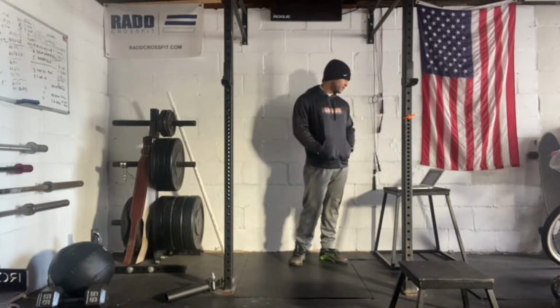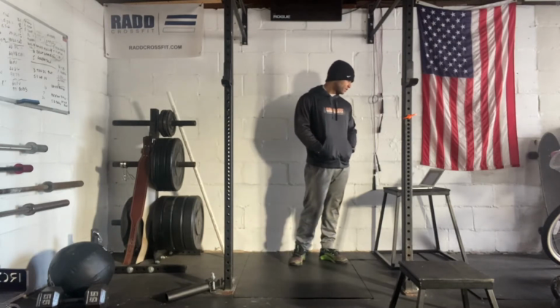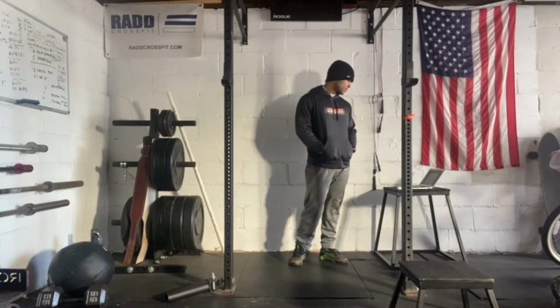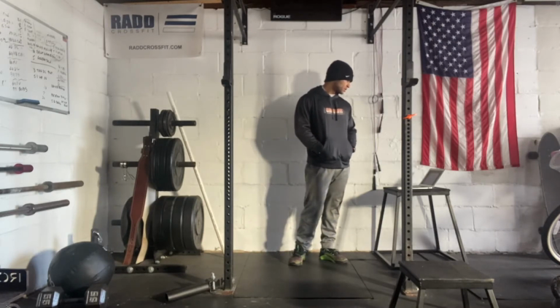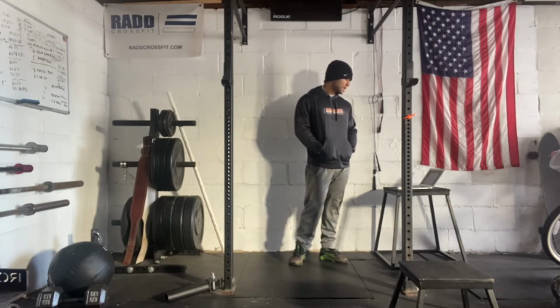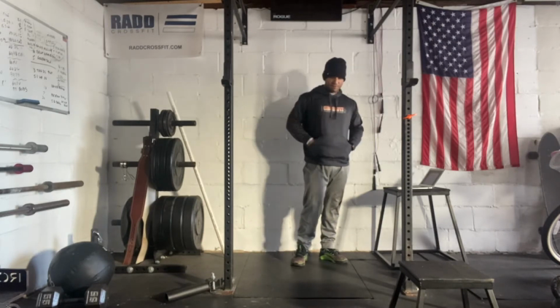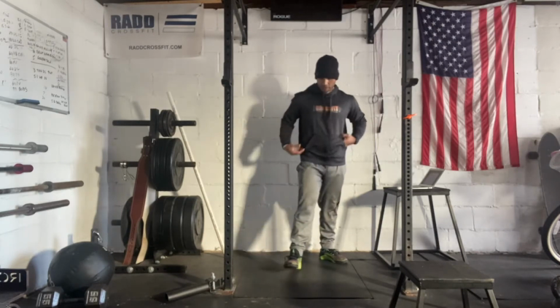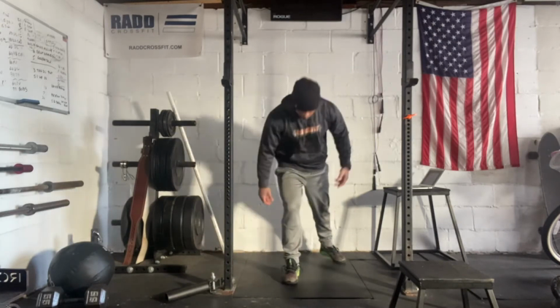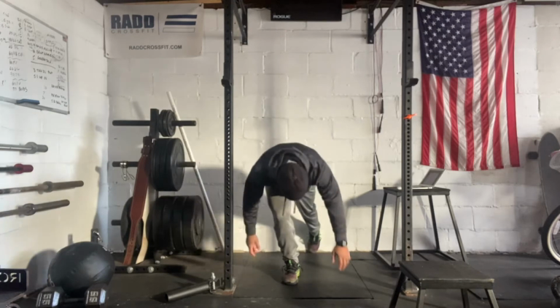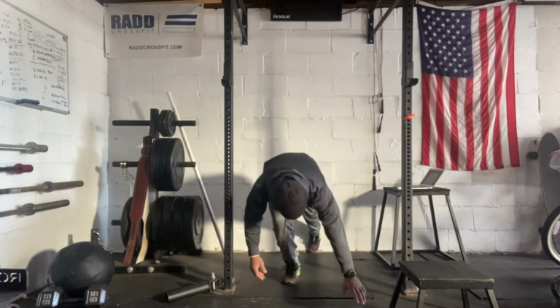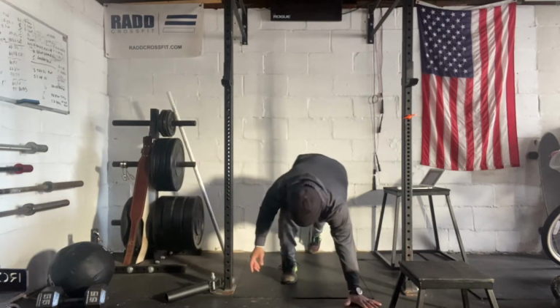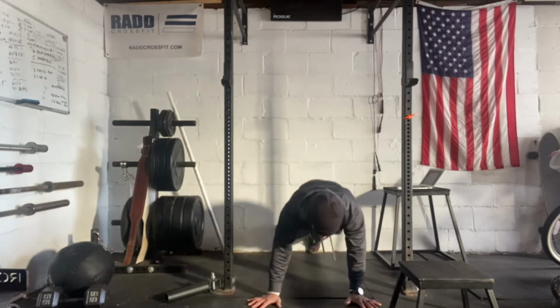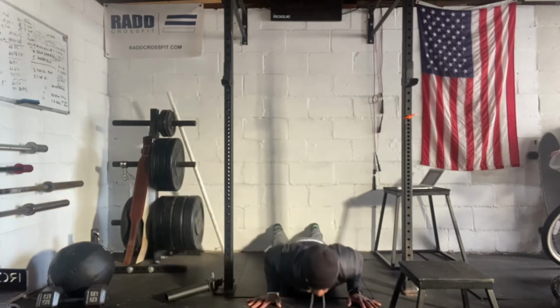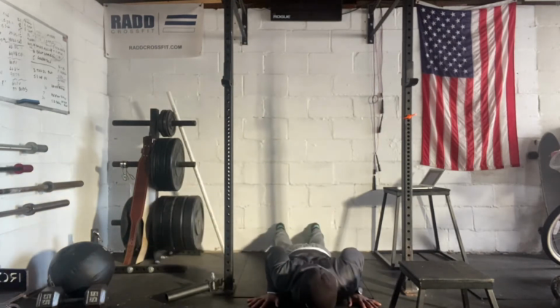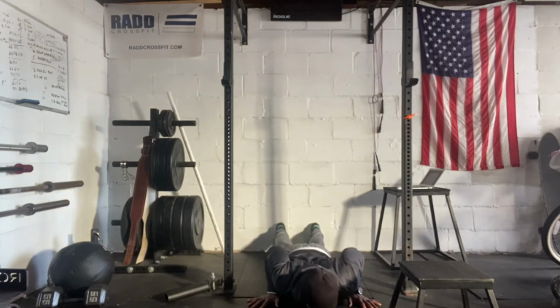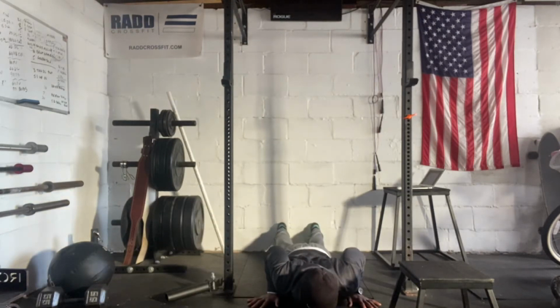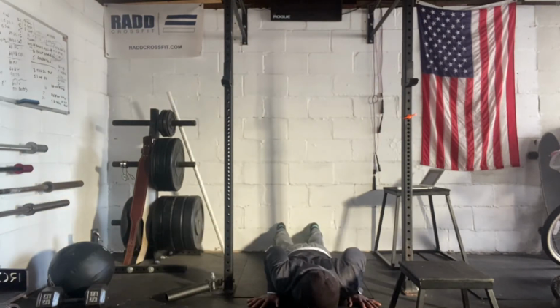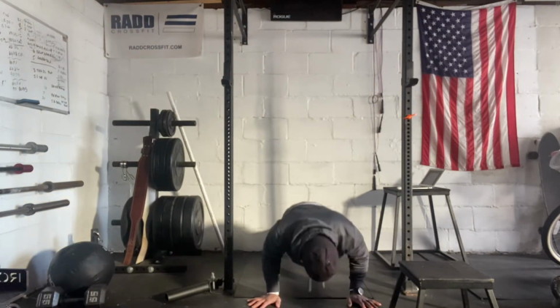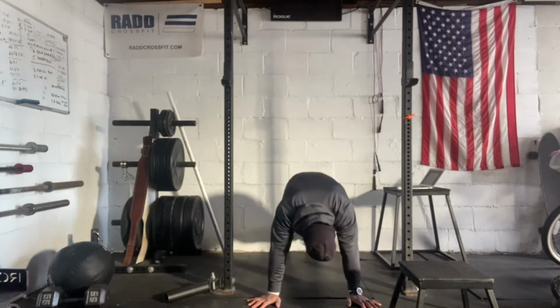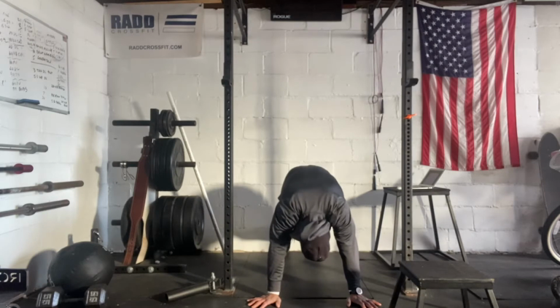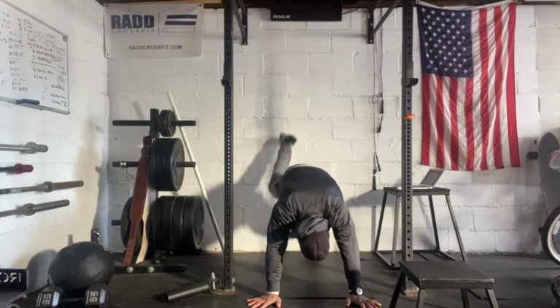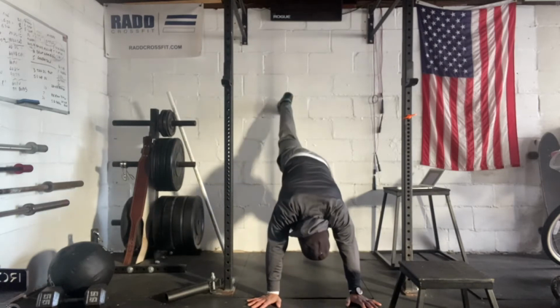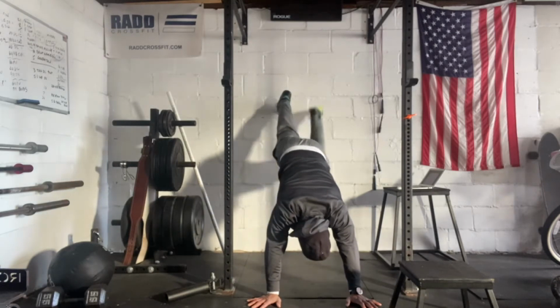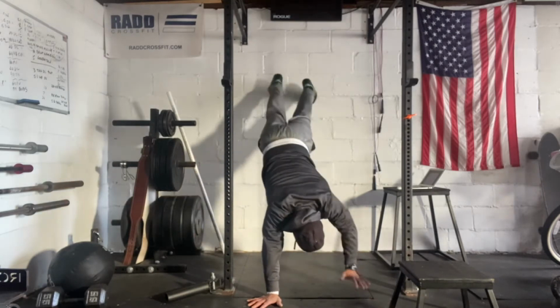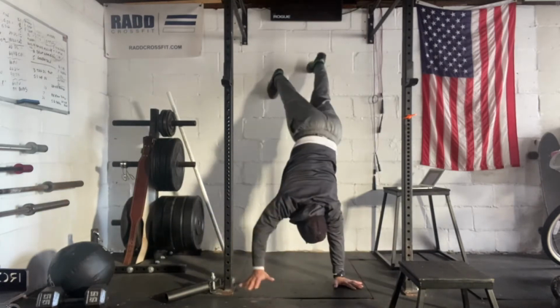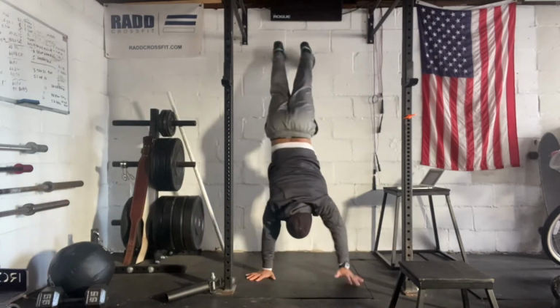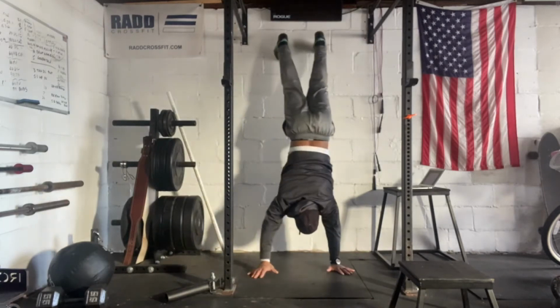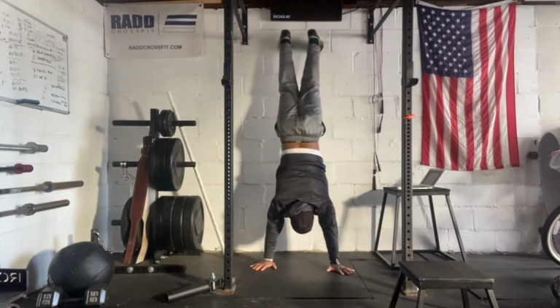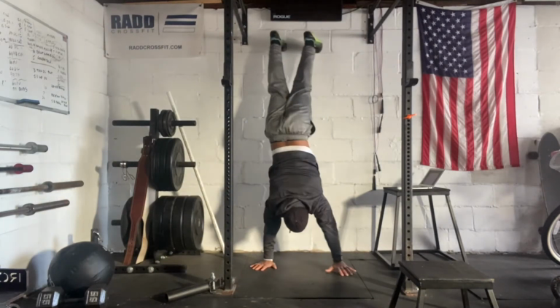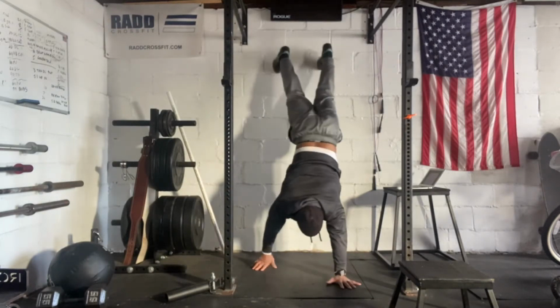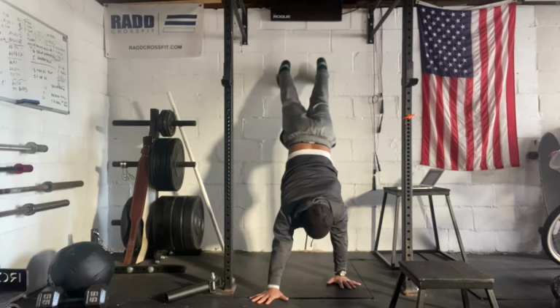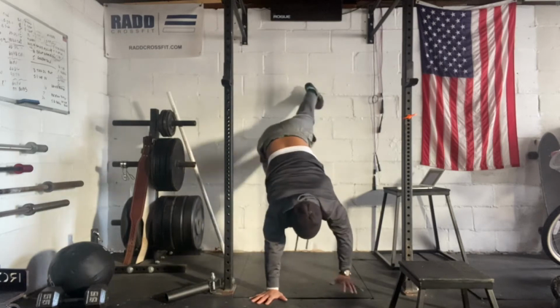So for our first part, we have the wall walk. You're going to put your feet against the wall, chest to the ground. You're going to bring yourself all the way up, look at your belly button, feet on the wall, and then walk your hands in while holding back out.